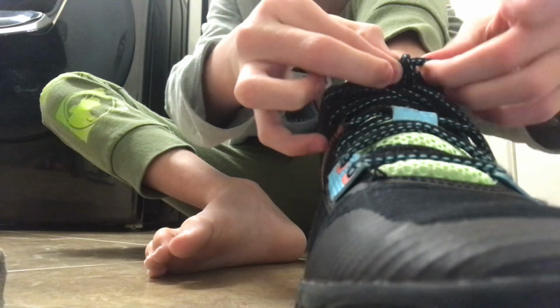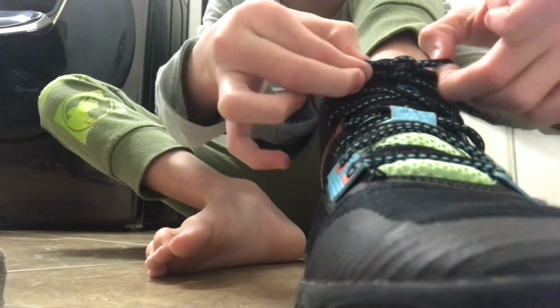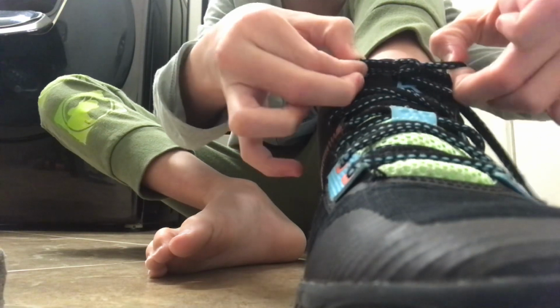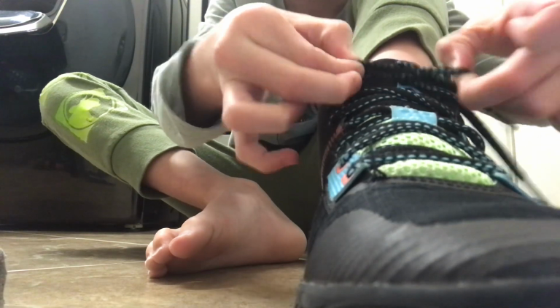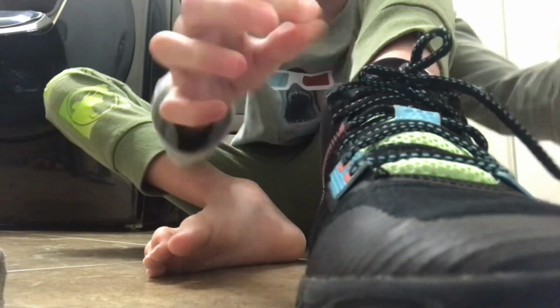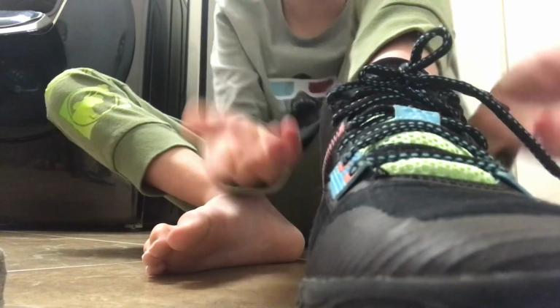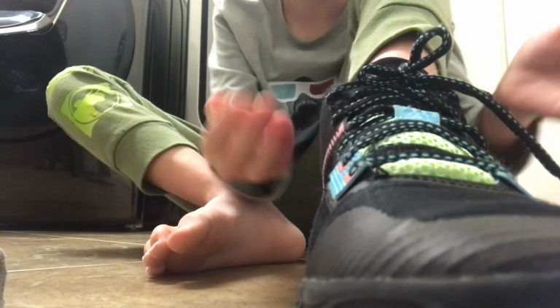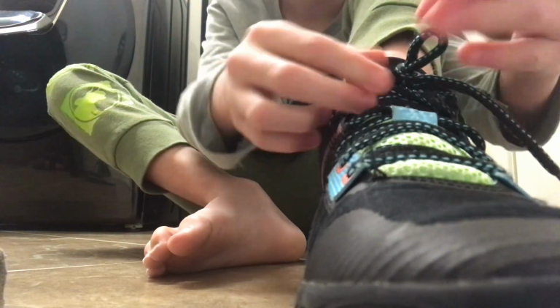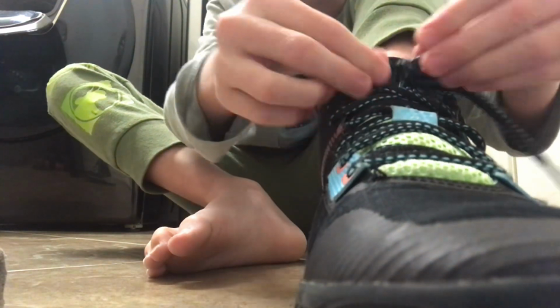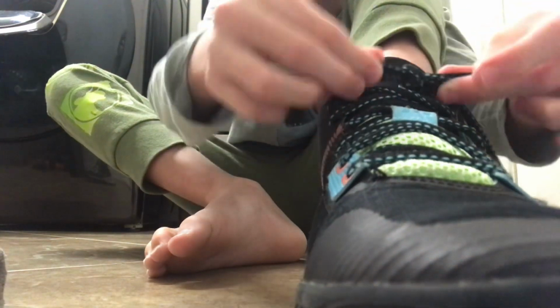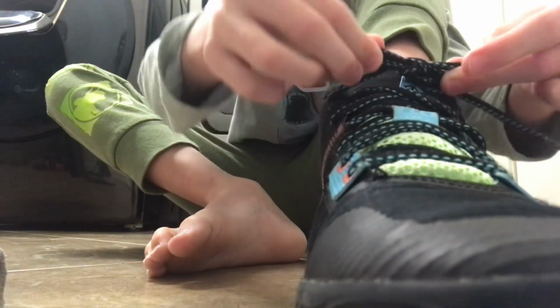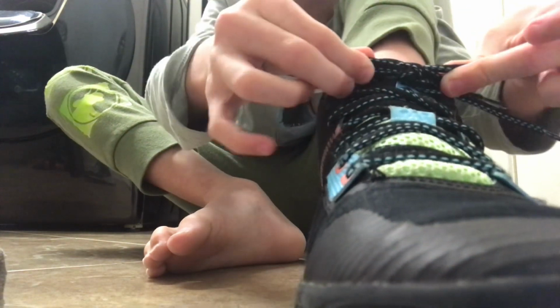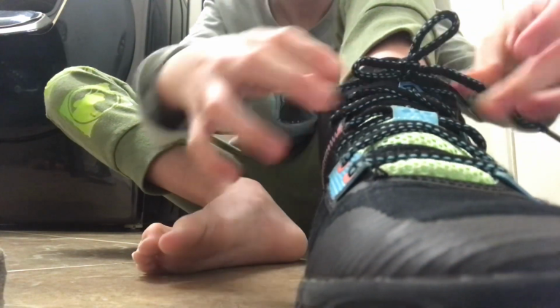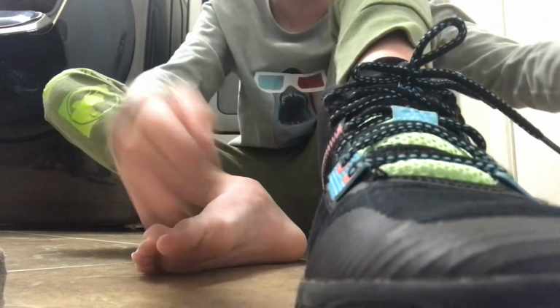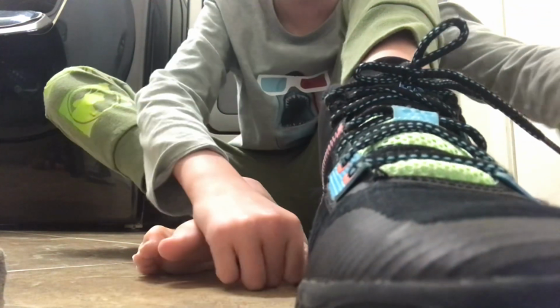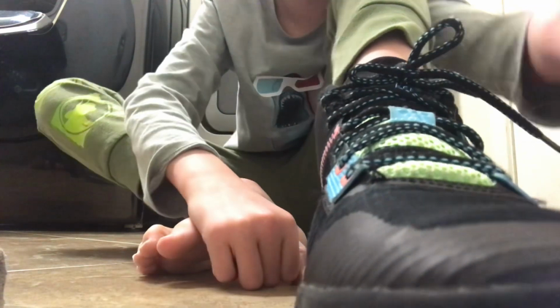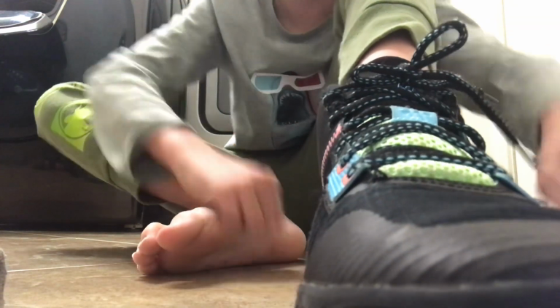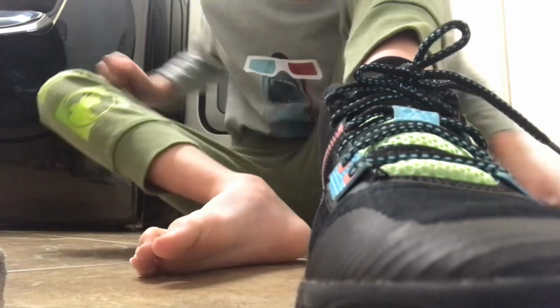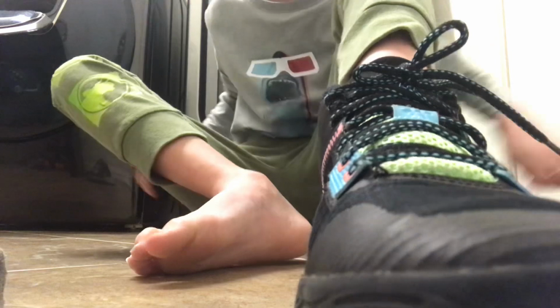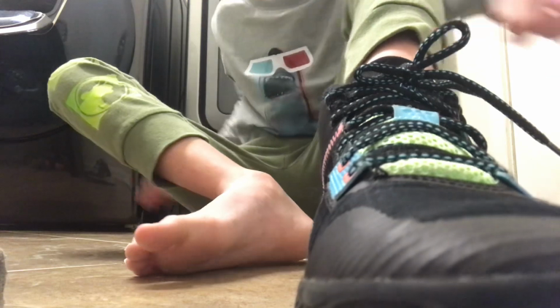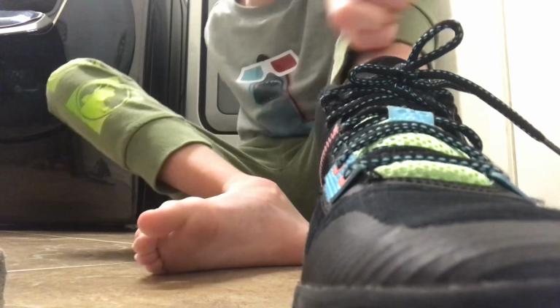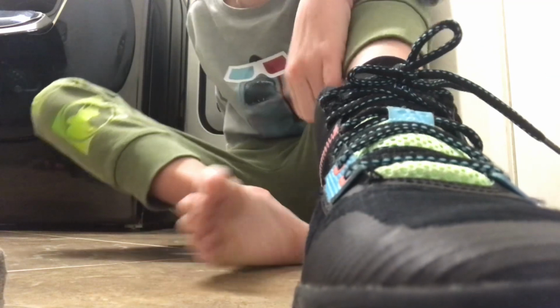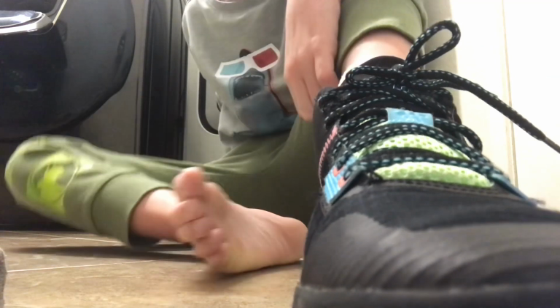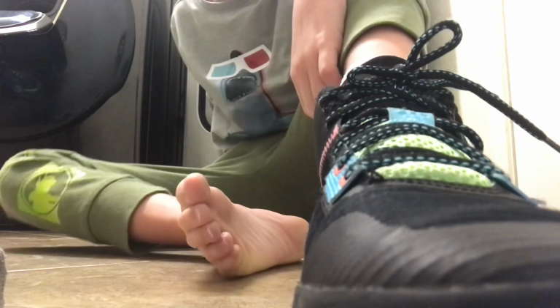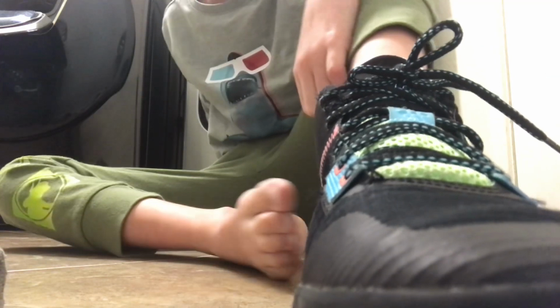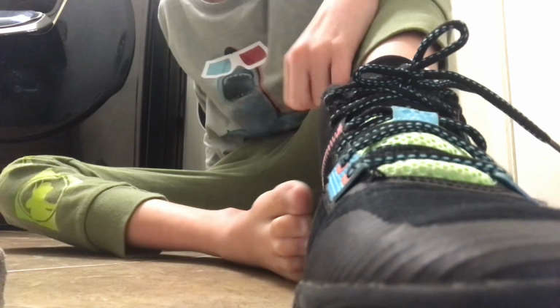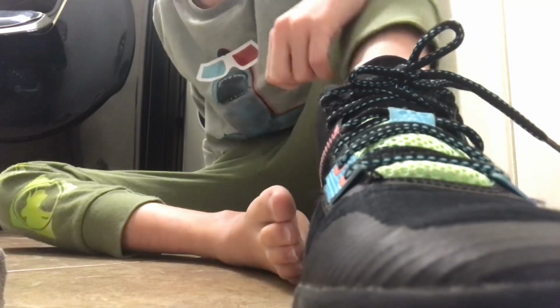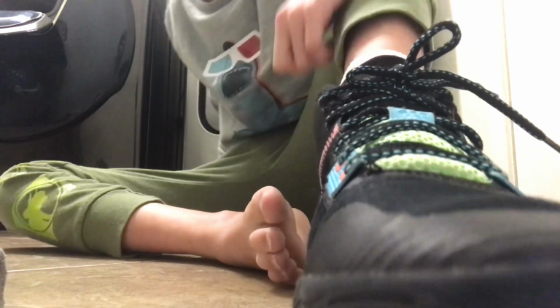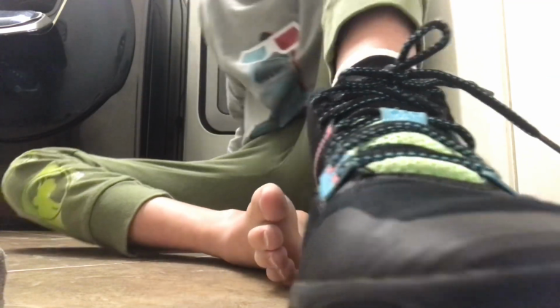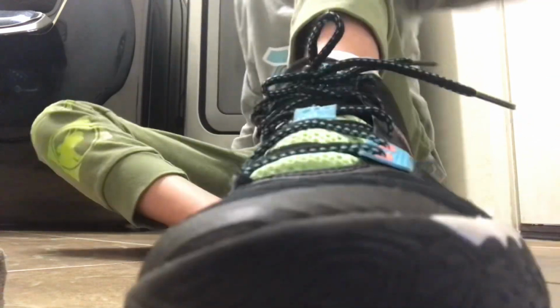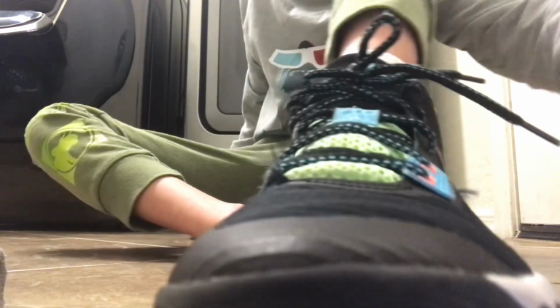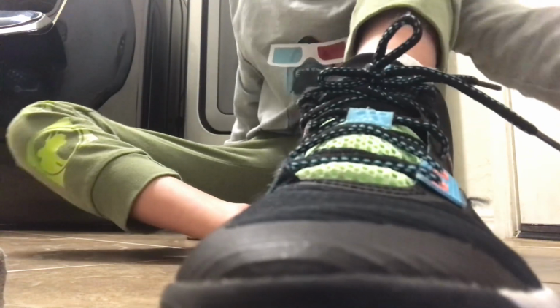So yeah, do that at home! You can replay this whole video just to see how to tie a shoe. Bye!